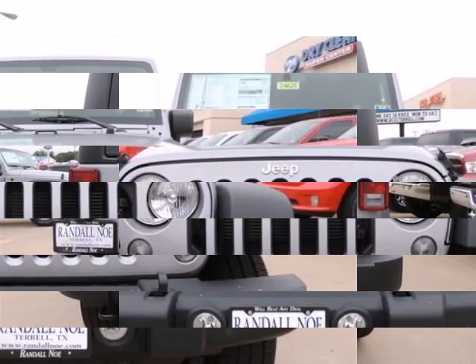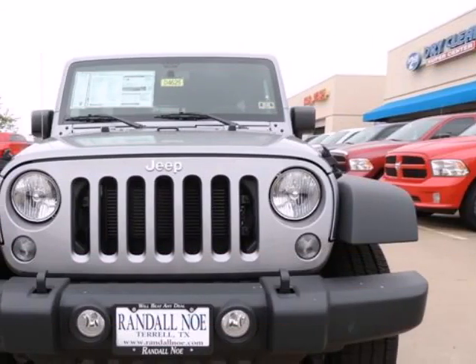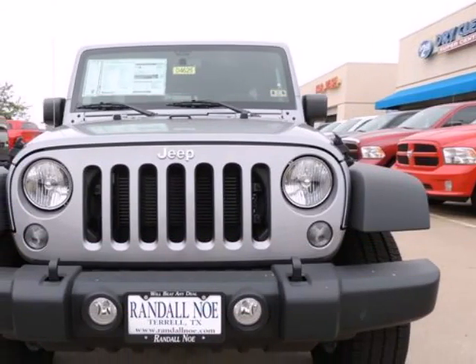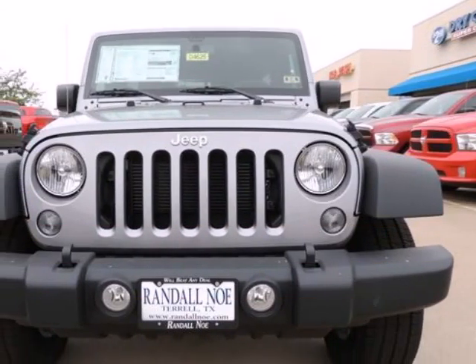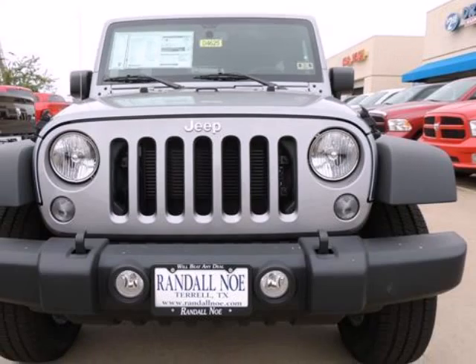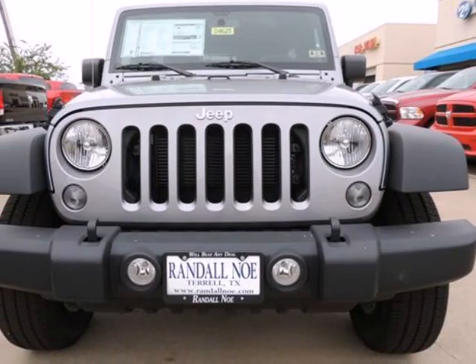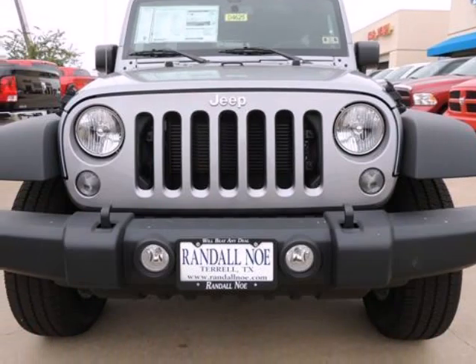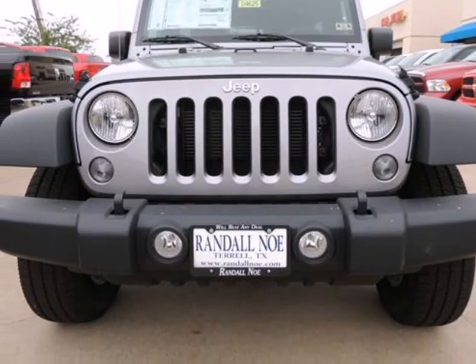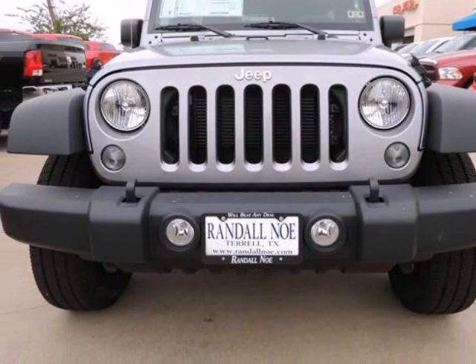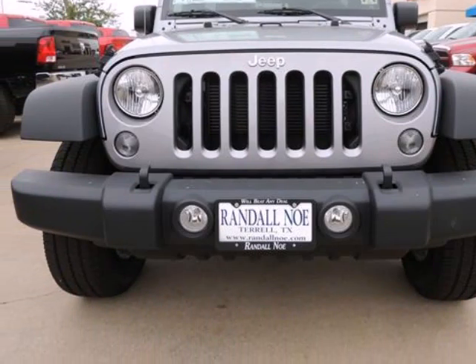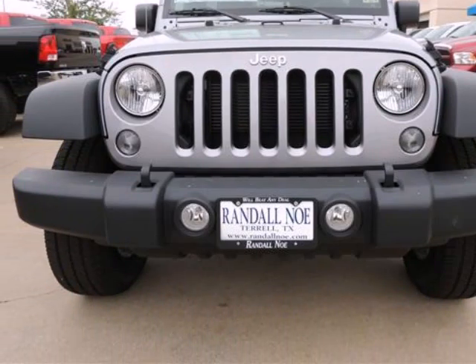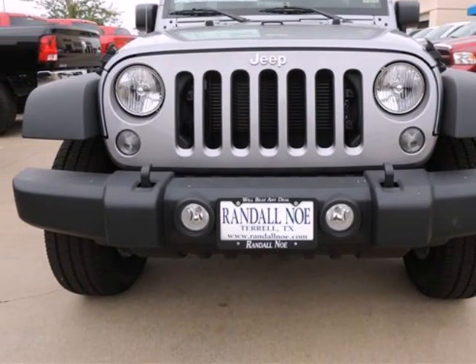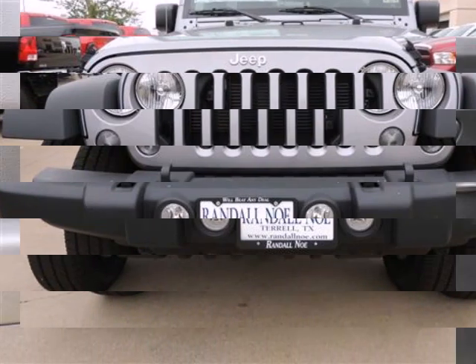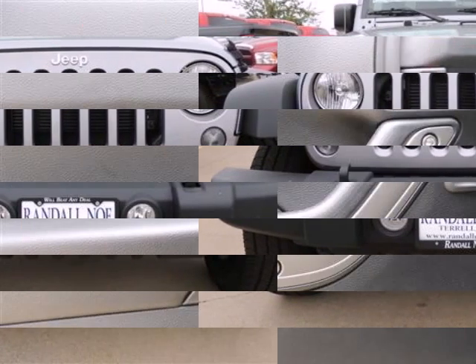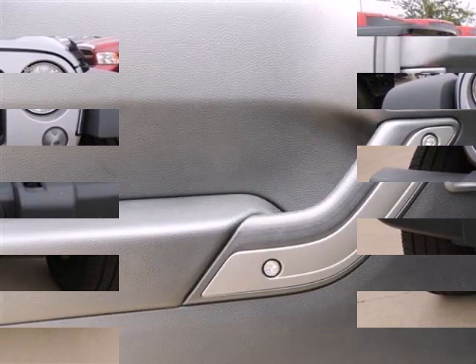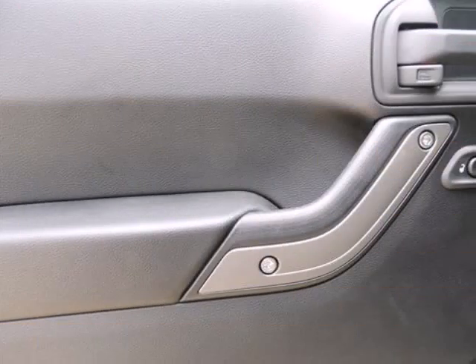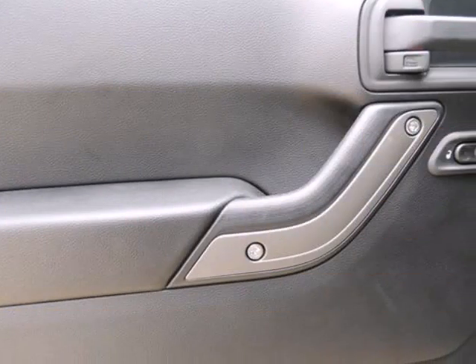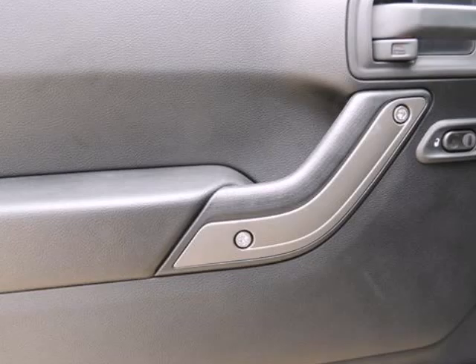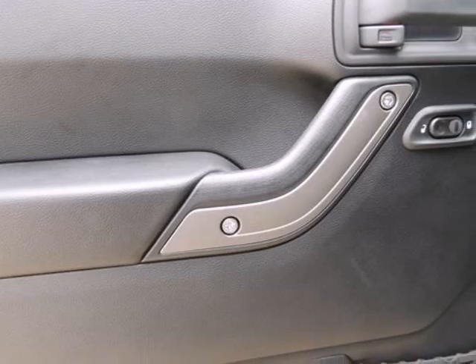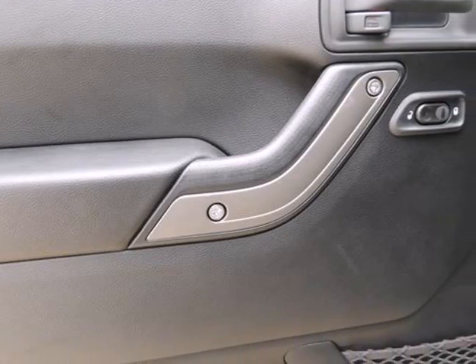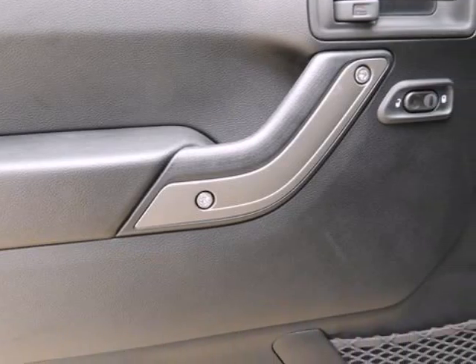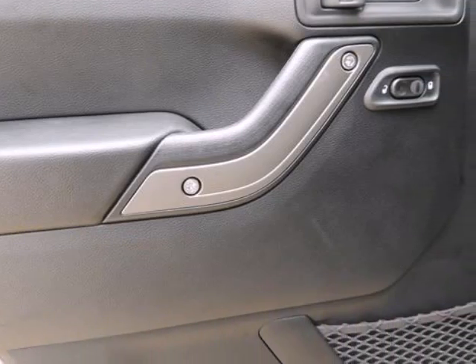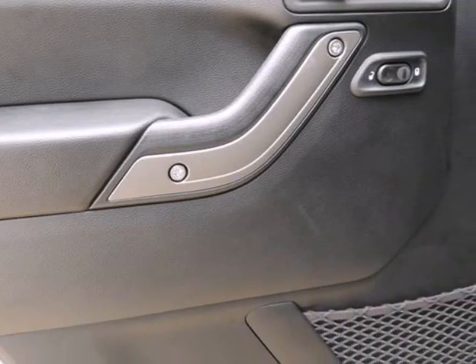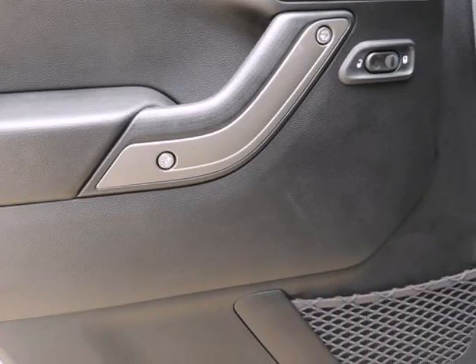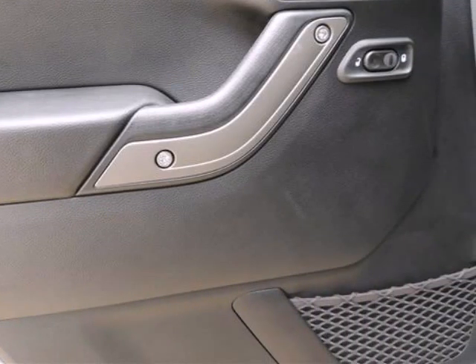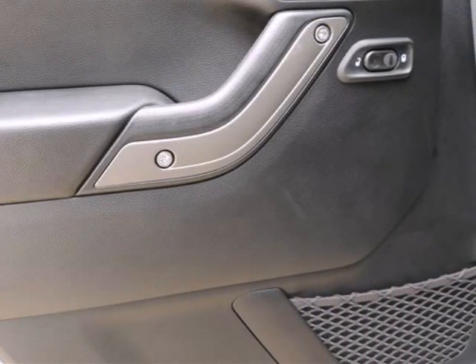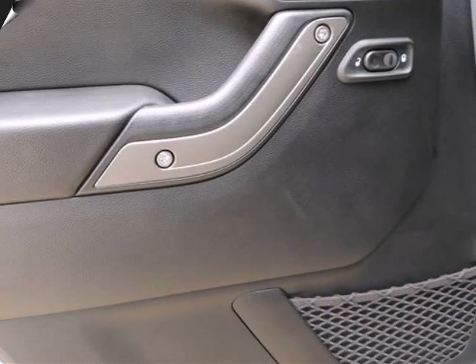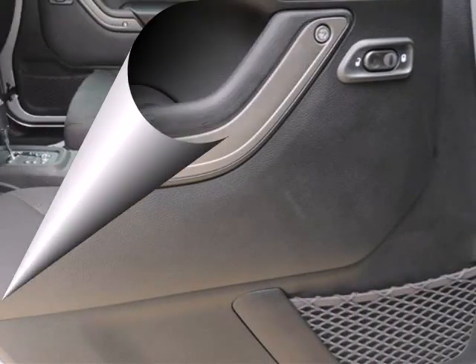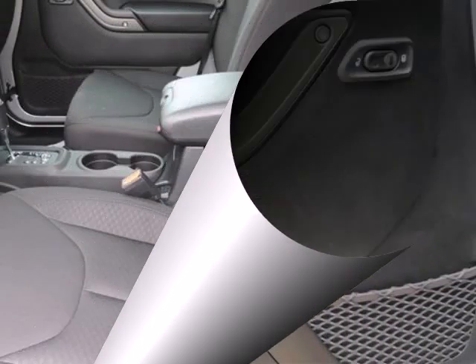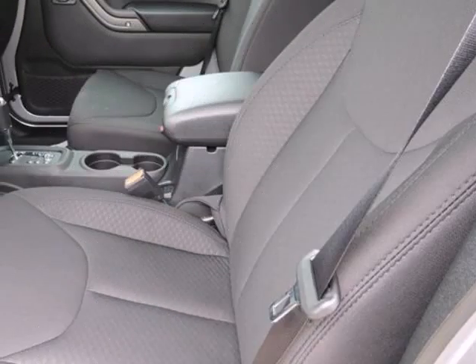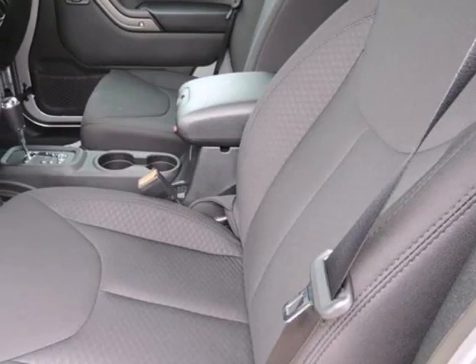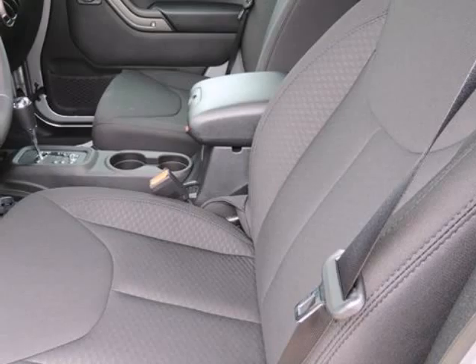Purchase this Jeep with confidence knowing it is backed with a 36-month, 36,000-mile warranty. Options and safety features: nicely equipped with ABS traction control,